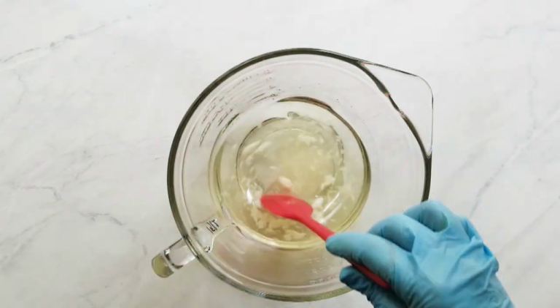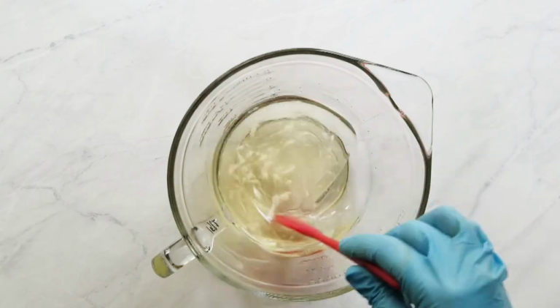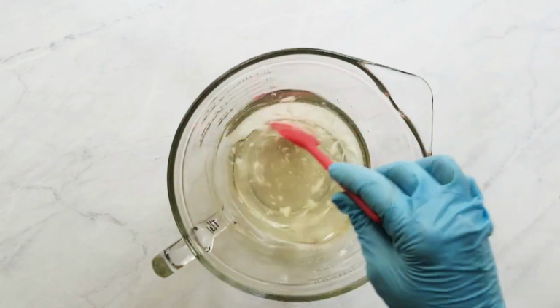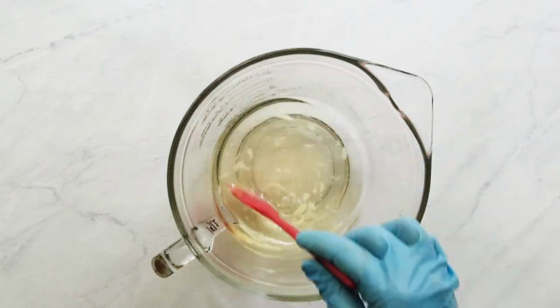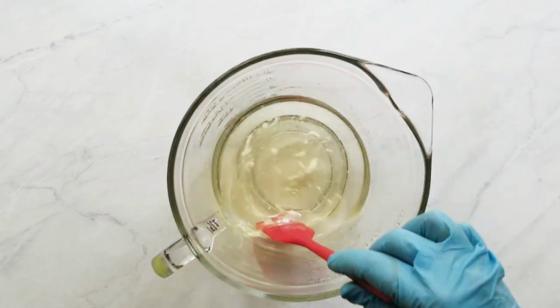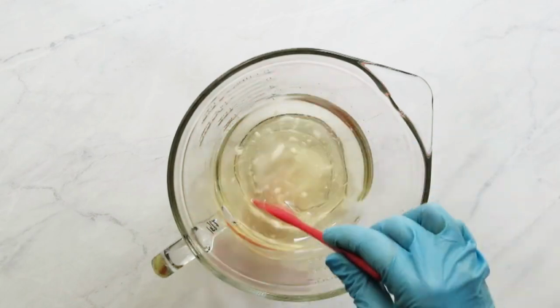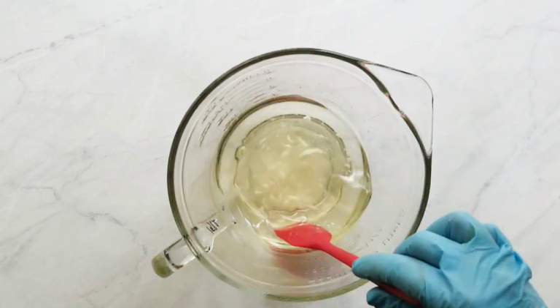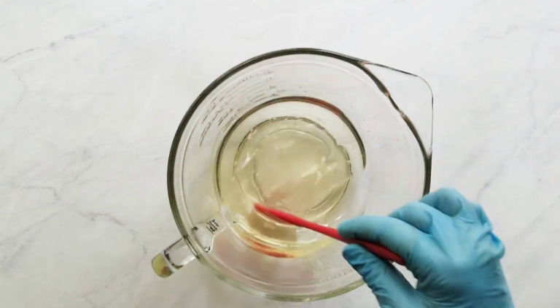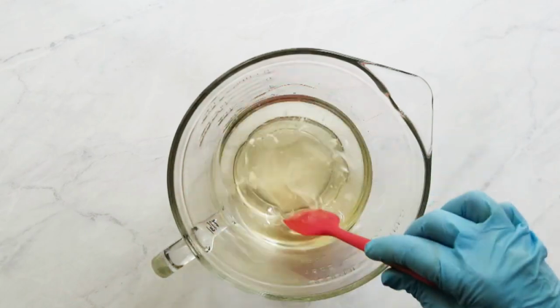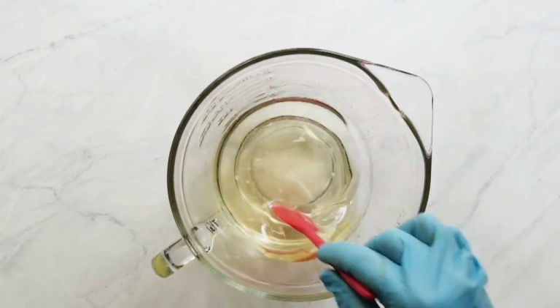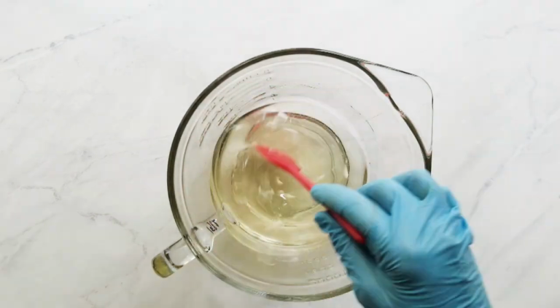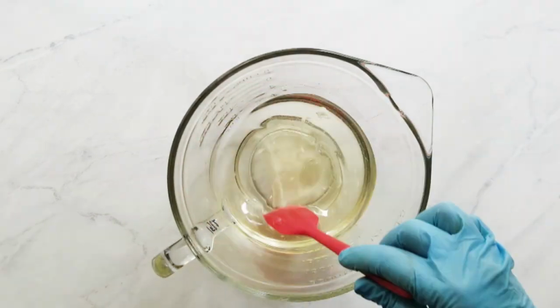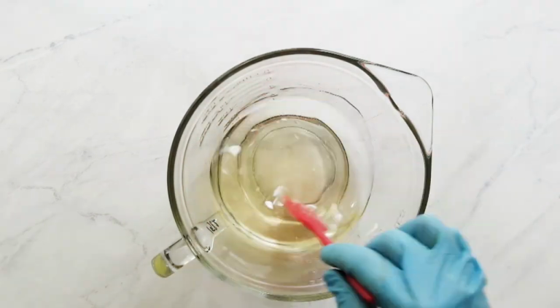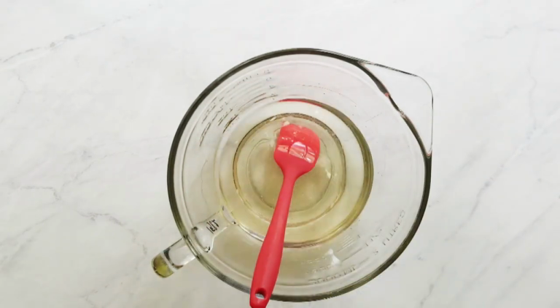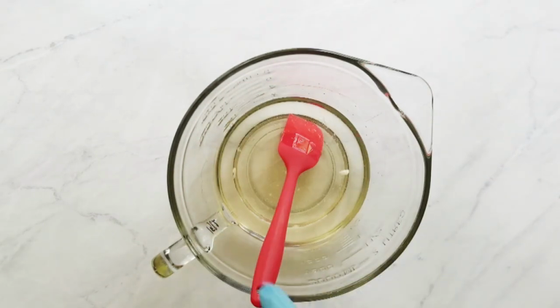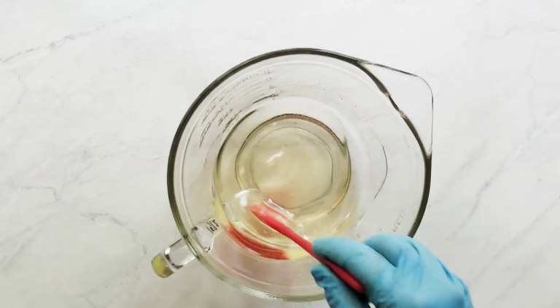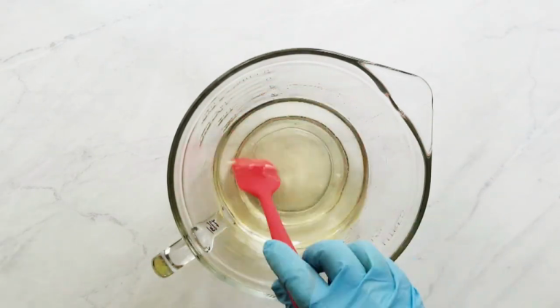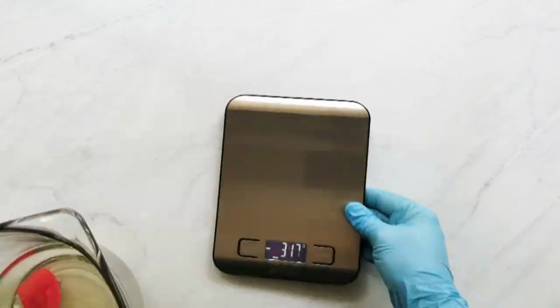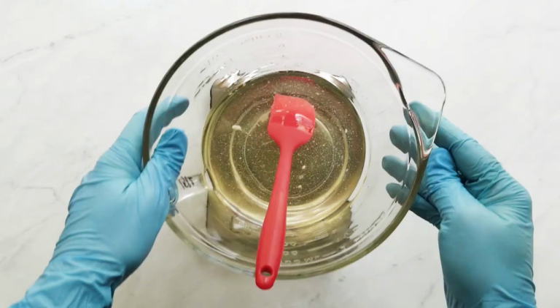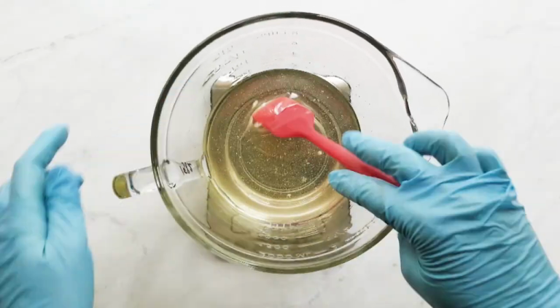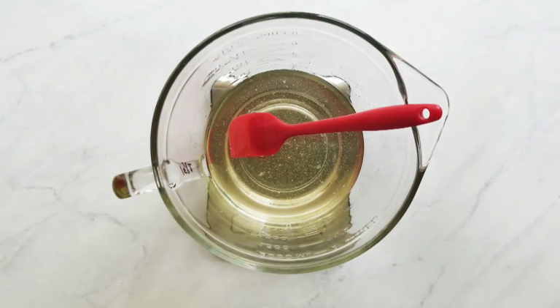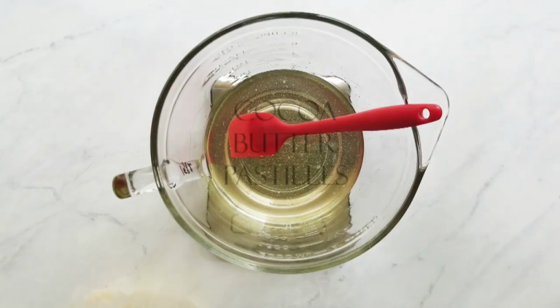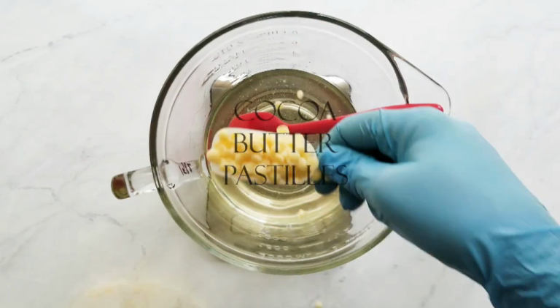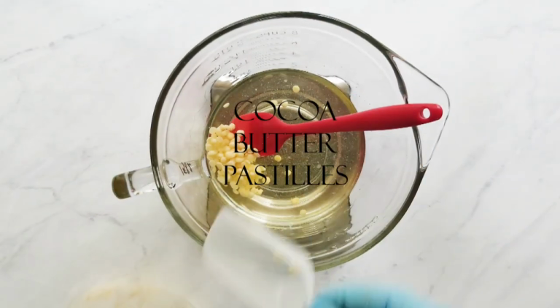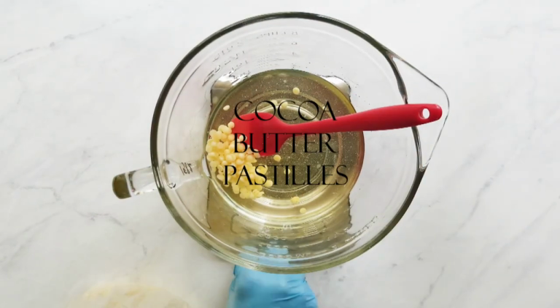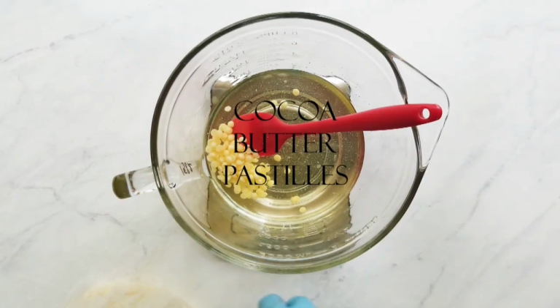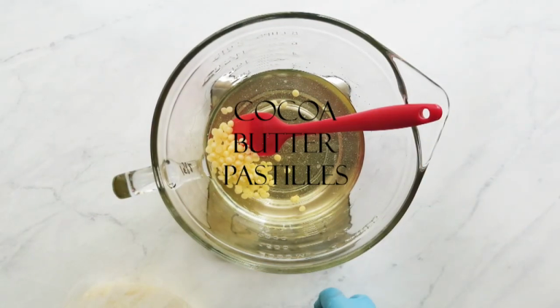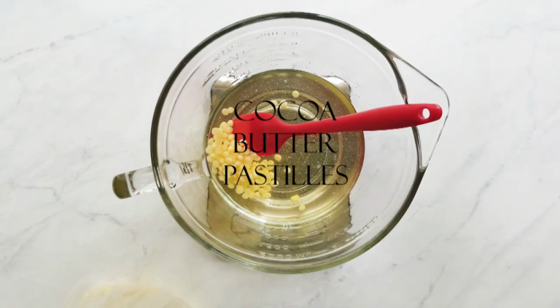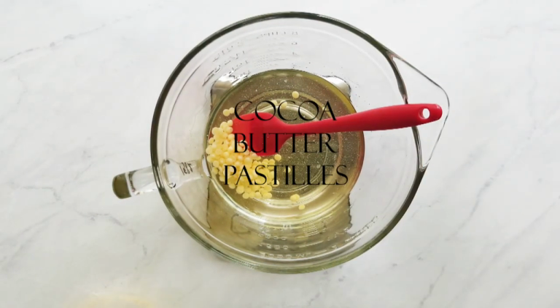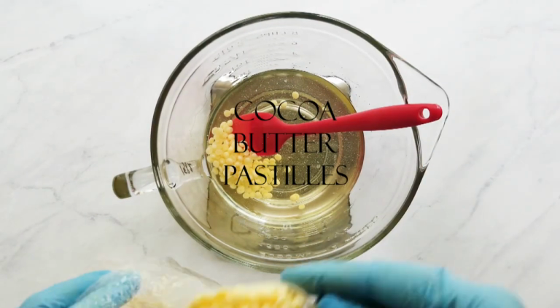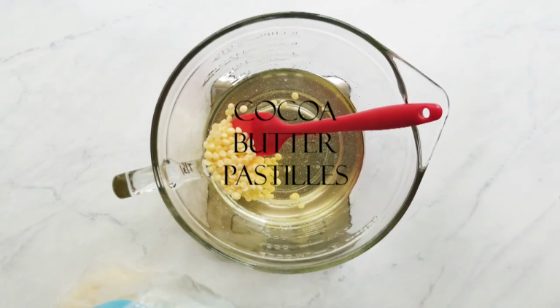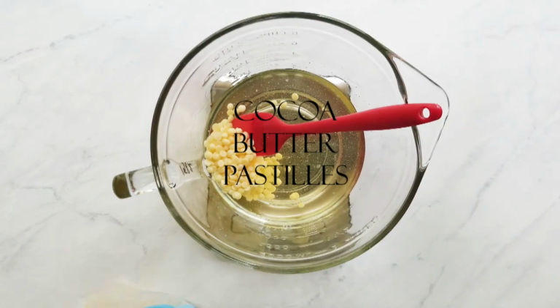Now that my coconut oil is melted, I add my cocoa butter pastilles and I stir those until they're melted. If they don't melt by stirring, I just microwave them until they're just barely melted.